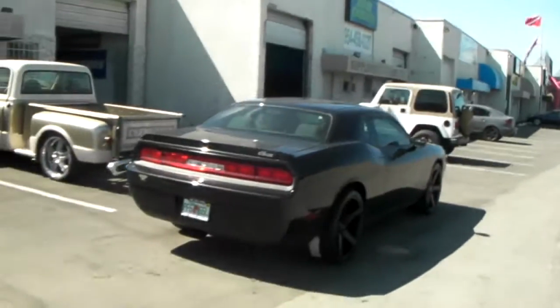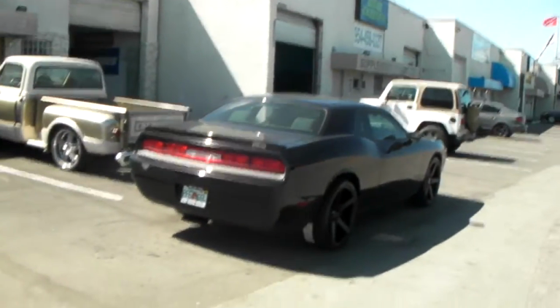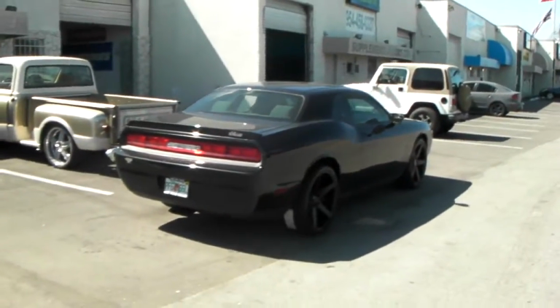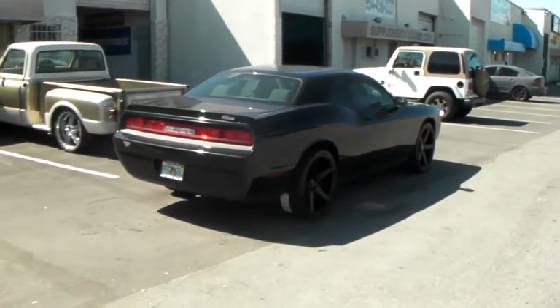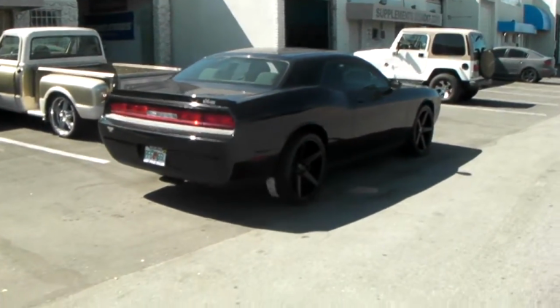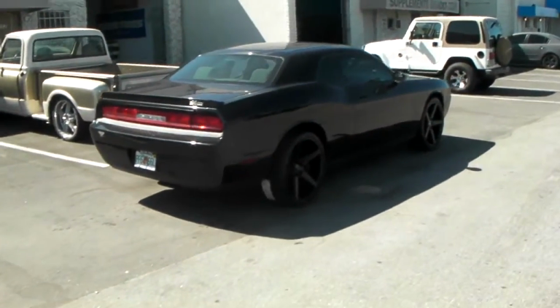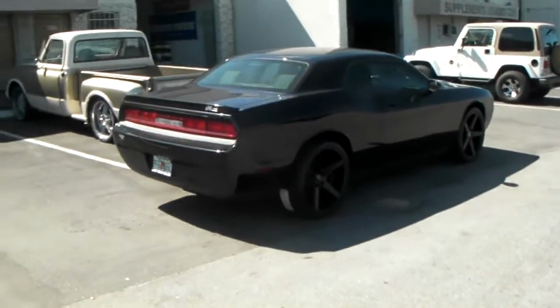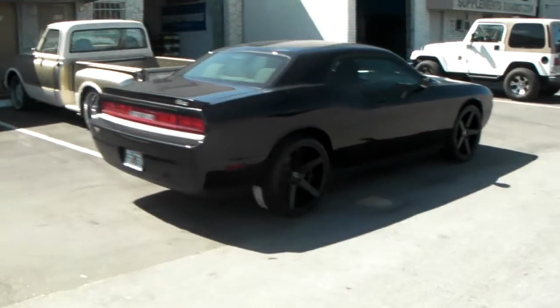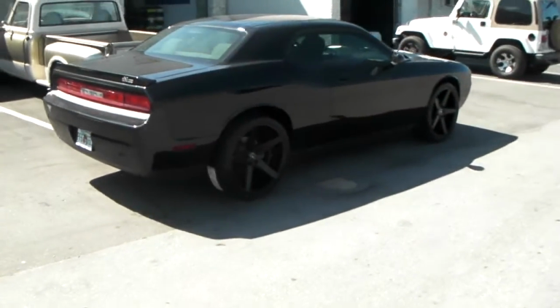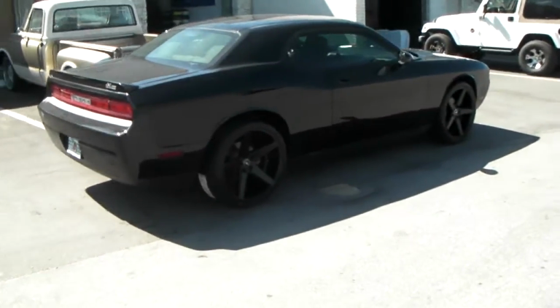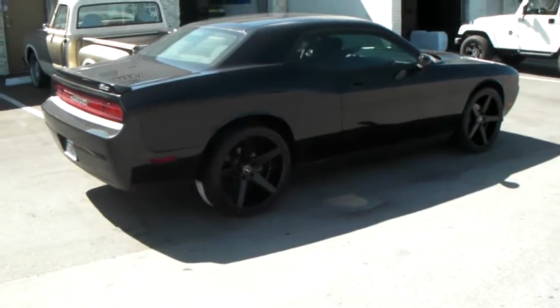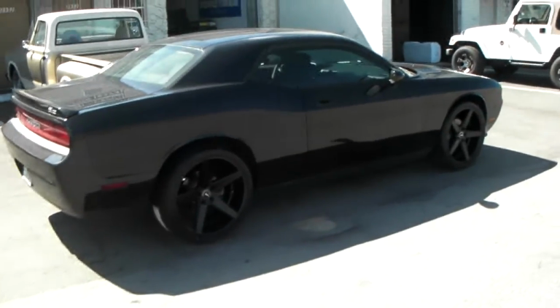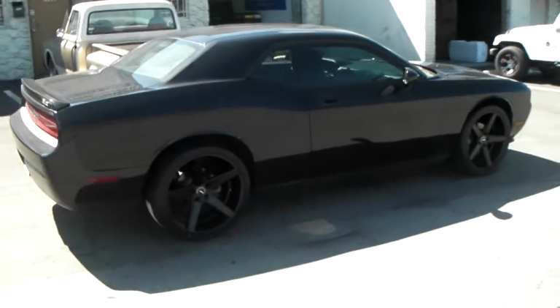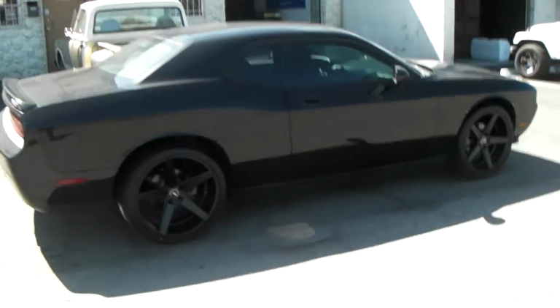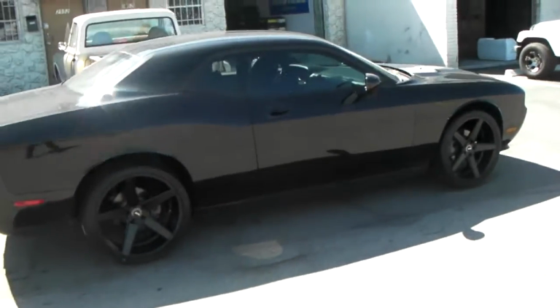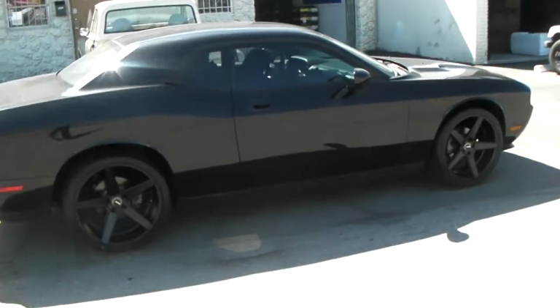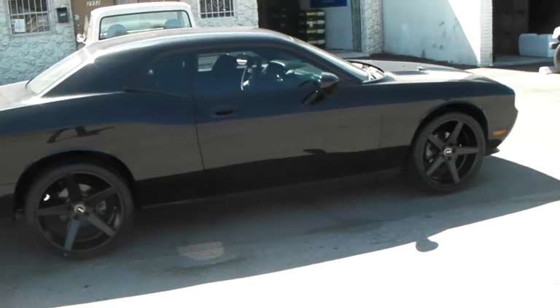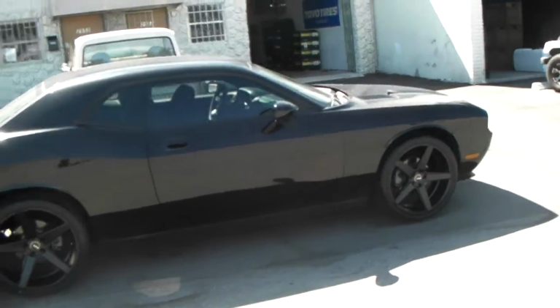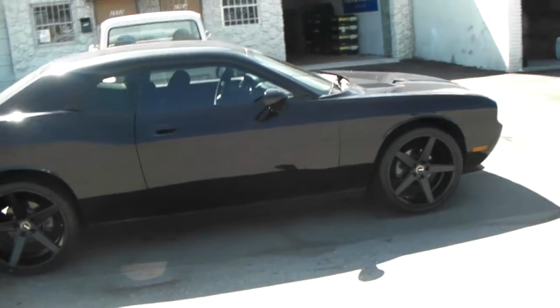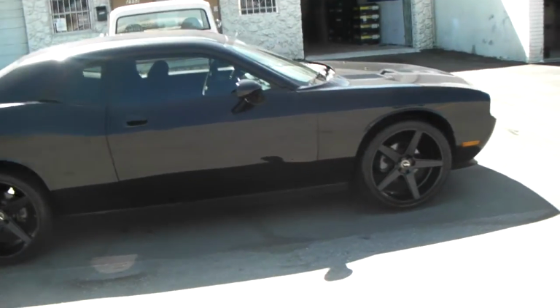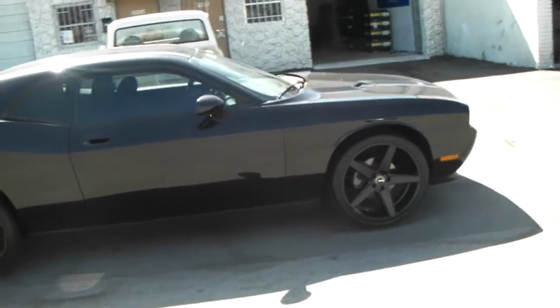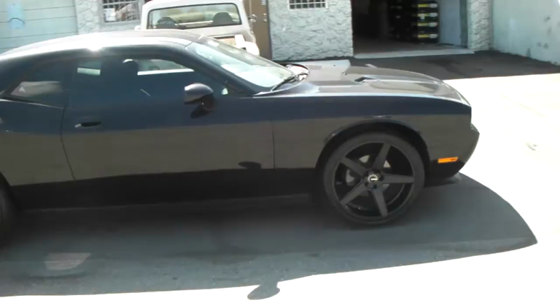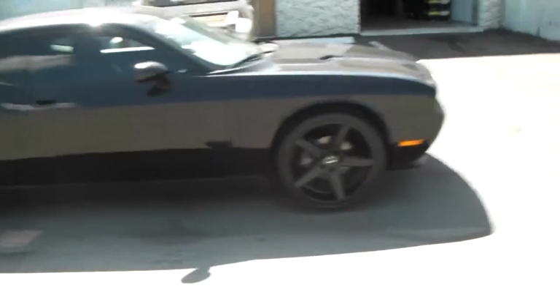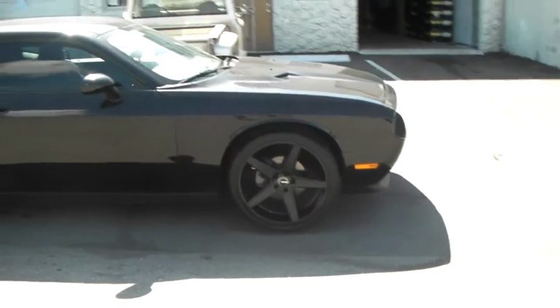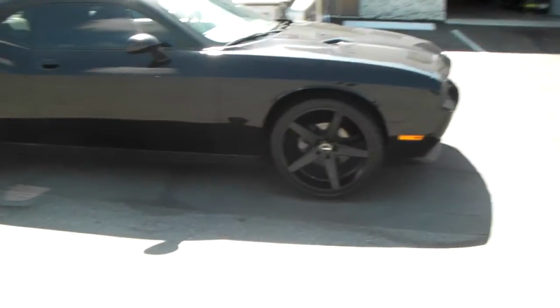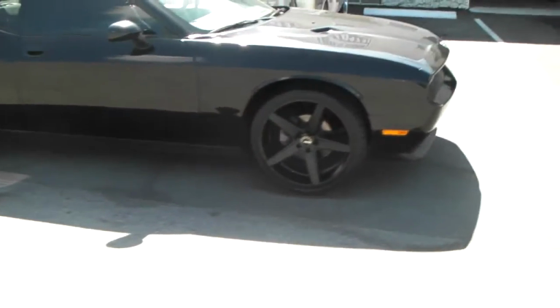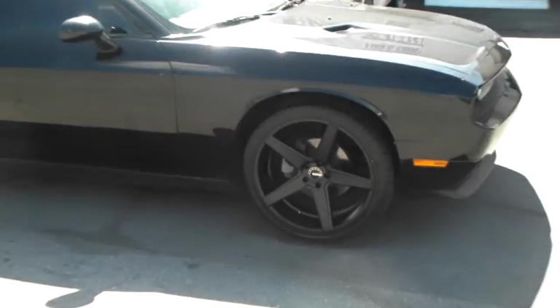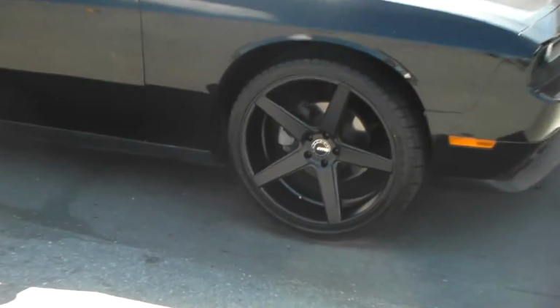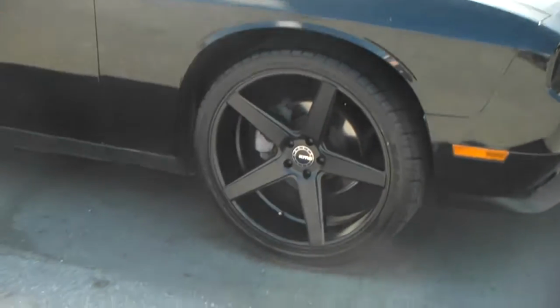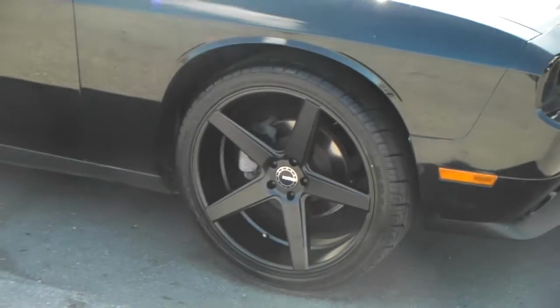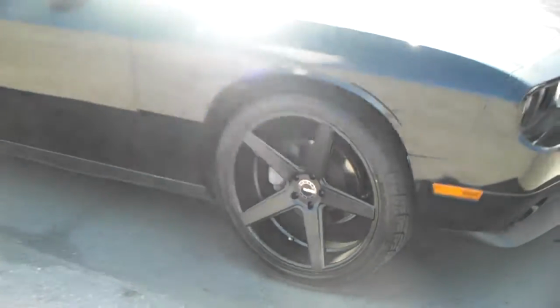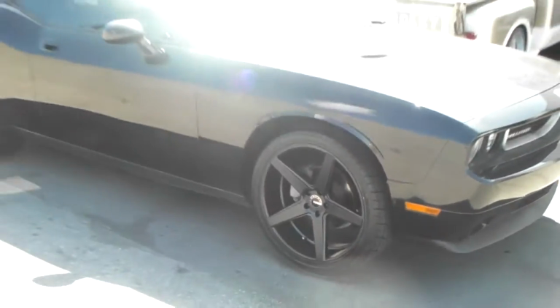This is your boy KB from DozenTiresTV at DozenTires.com. Tires and wheels shipped to your door. Right now we are looking at a brand new 09 Dodge Challenger. Got the KMC Districts that are all black — great looking wheel, nice looking vehicle.